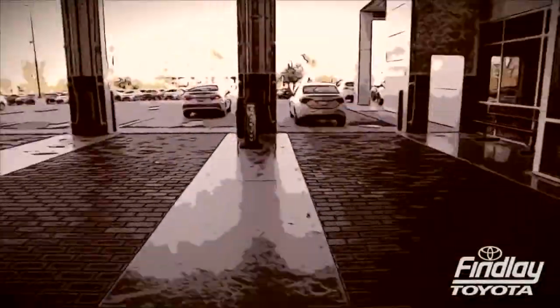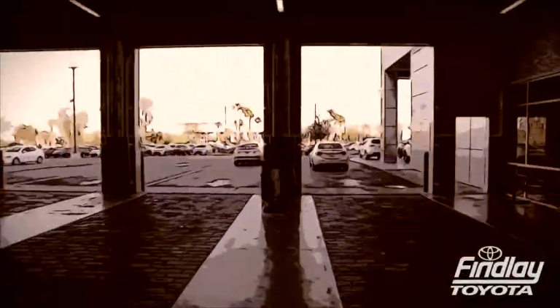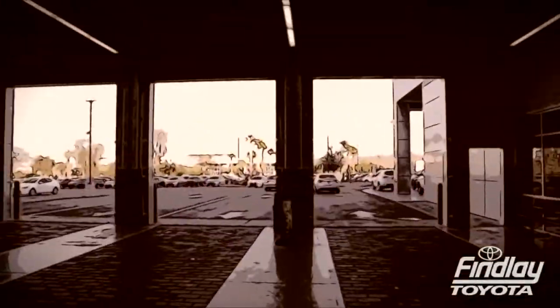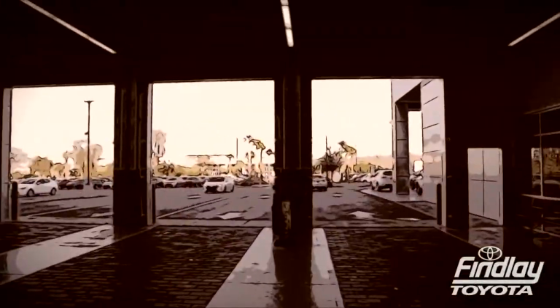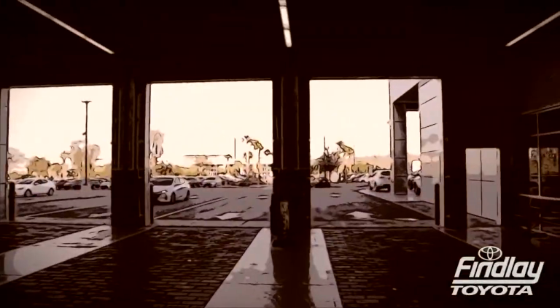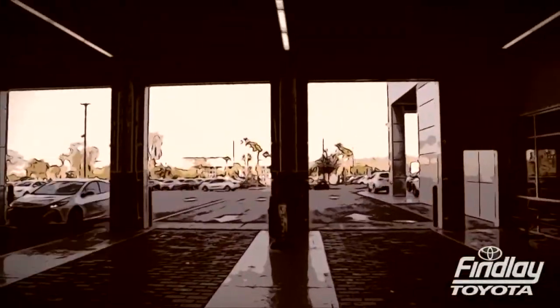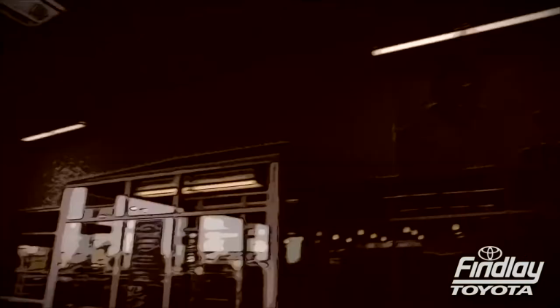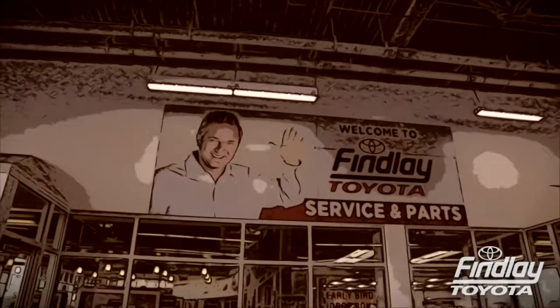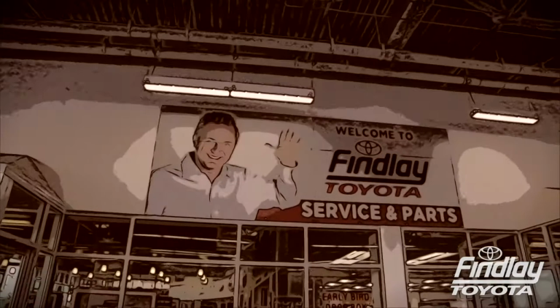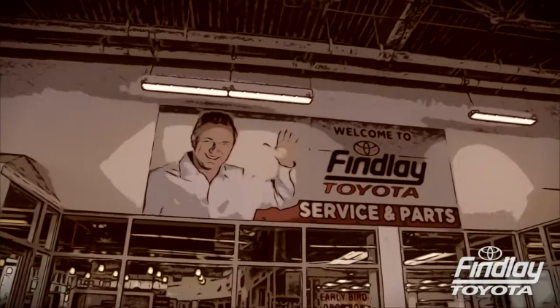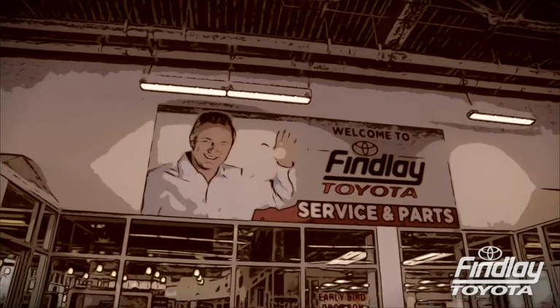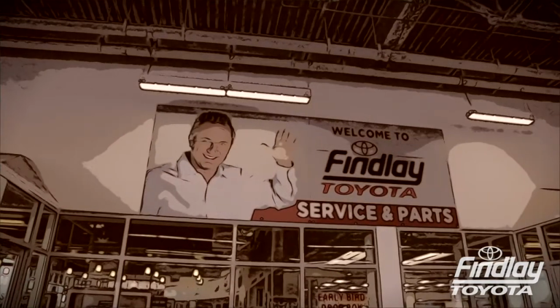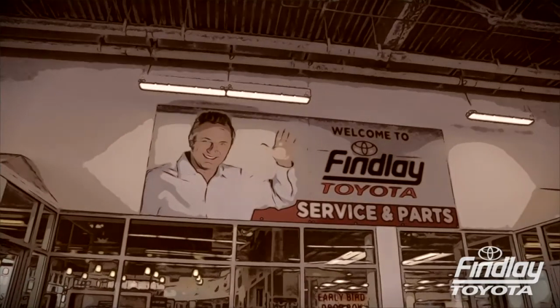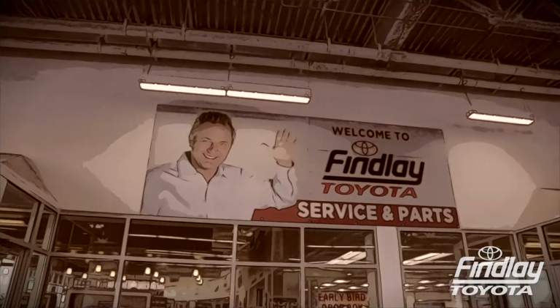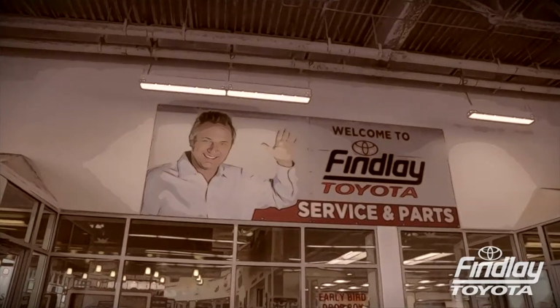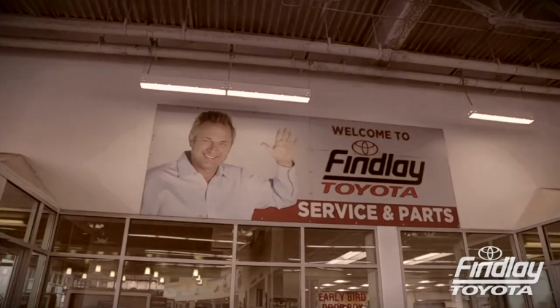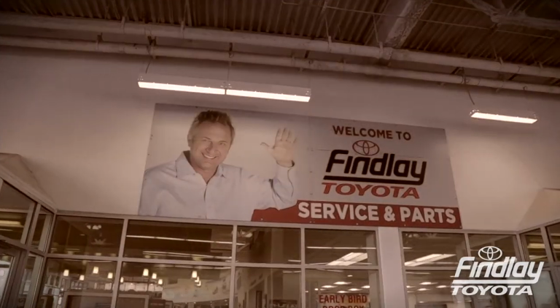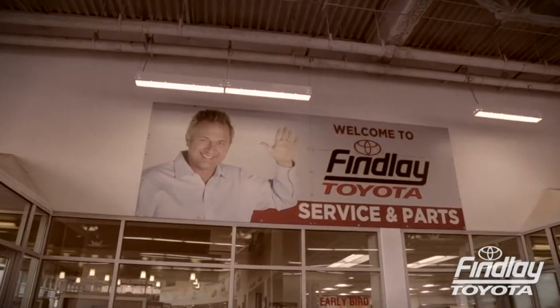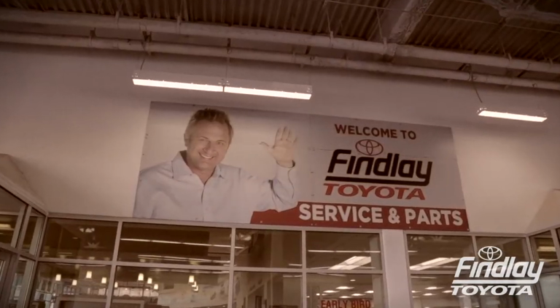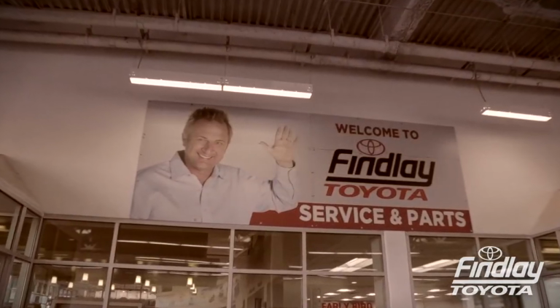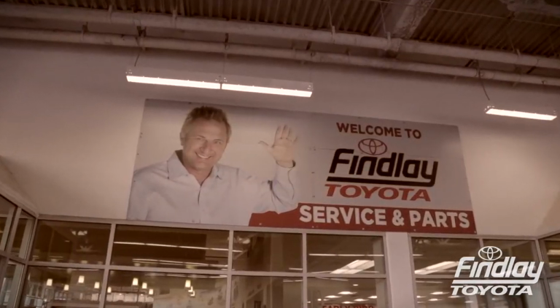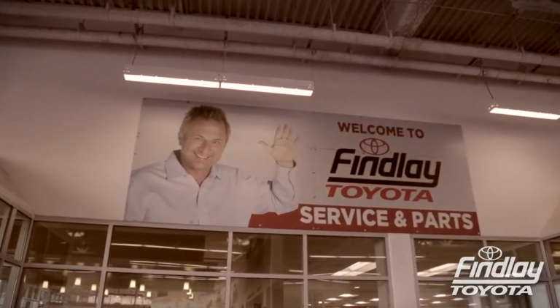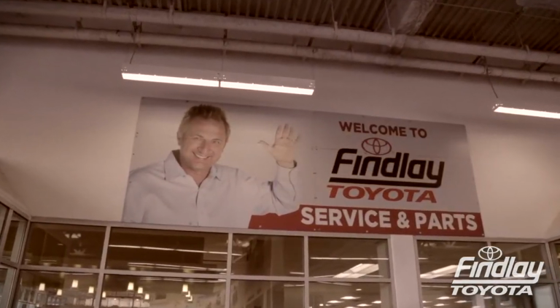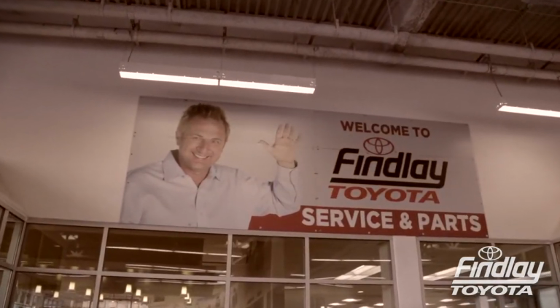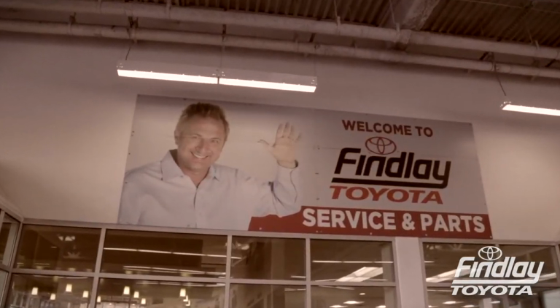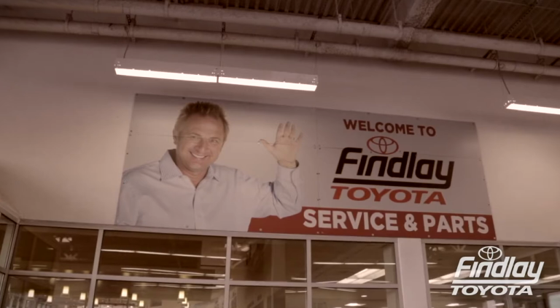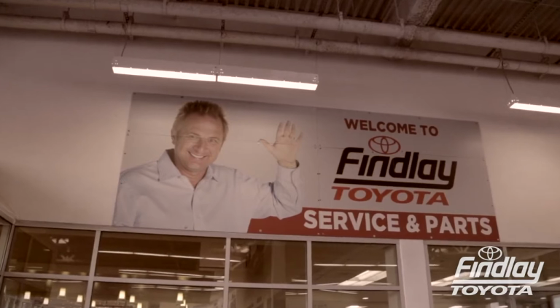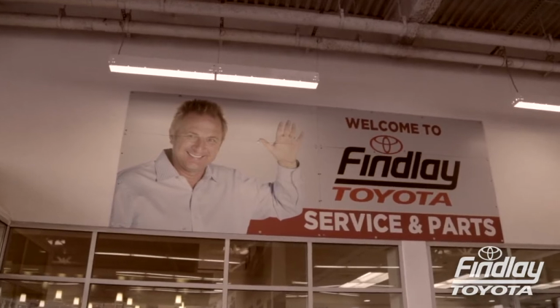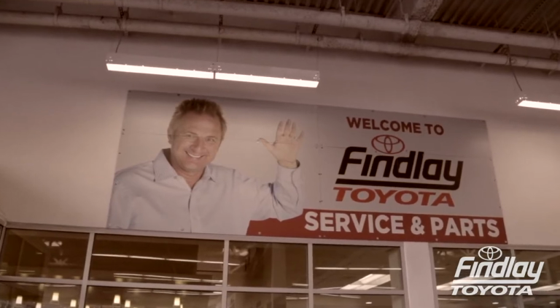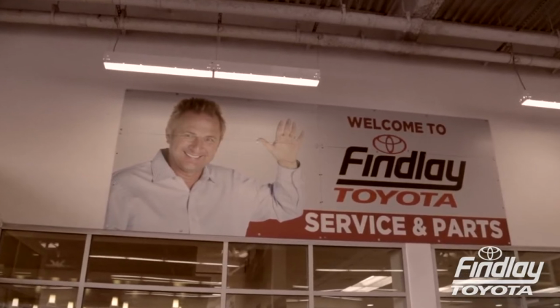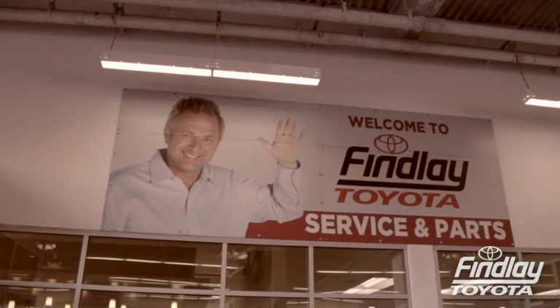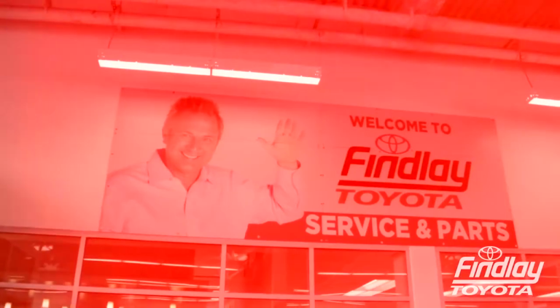When you want the best care for your car, come to where you and your car get treated like royalty. At Finlay Toyota we'll do anything to service your car.